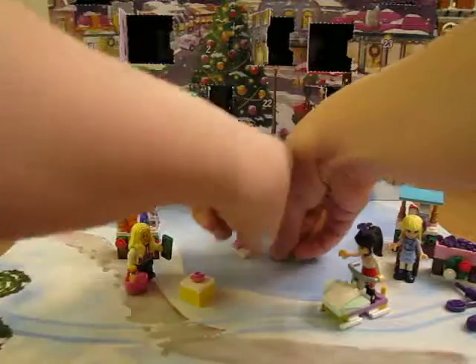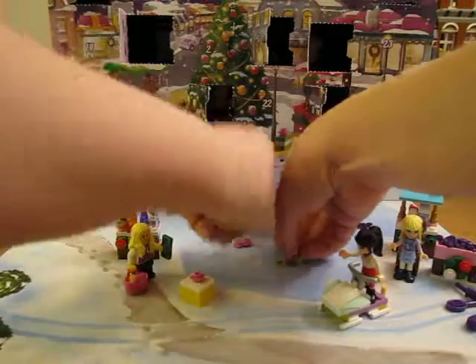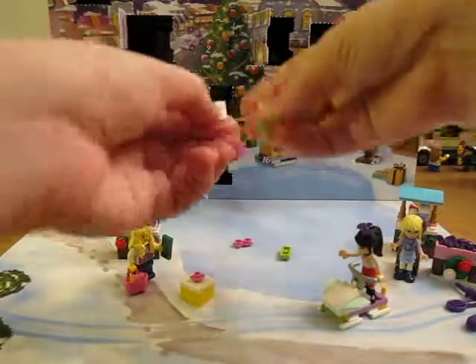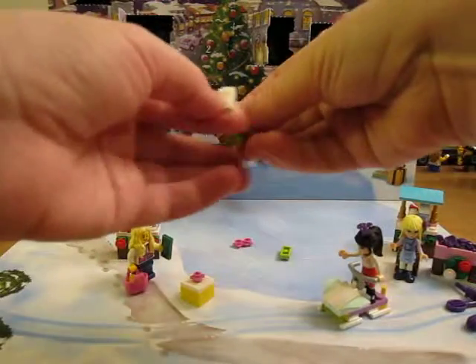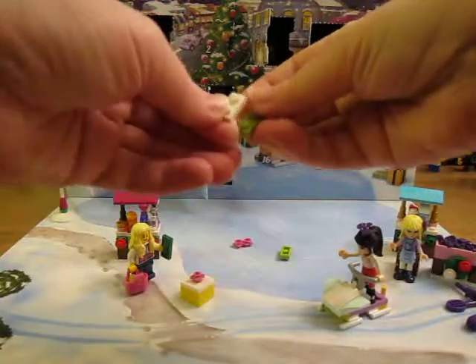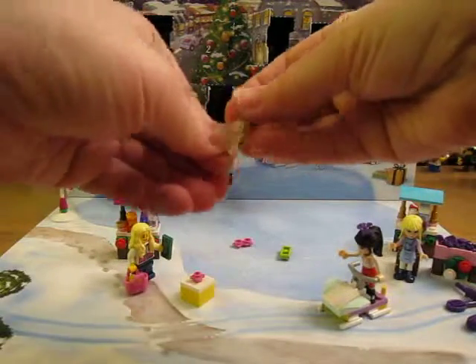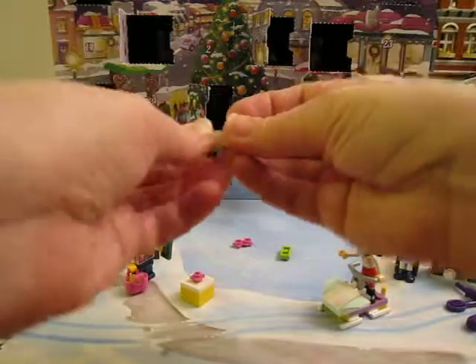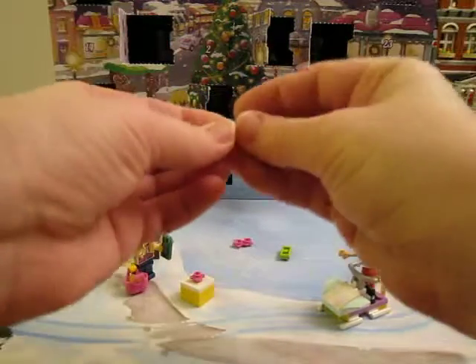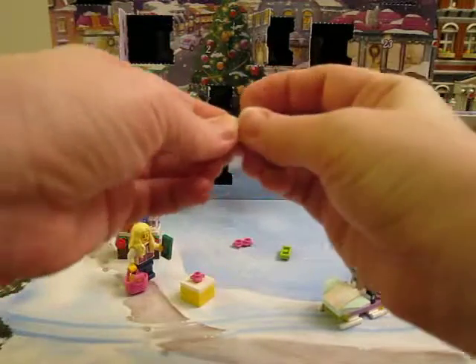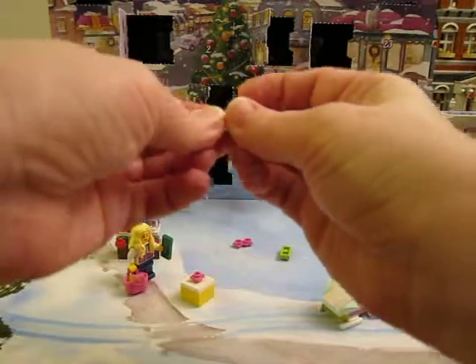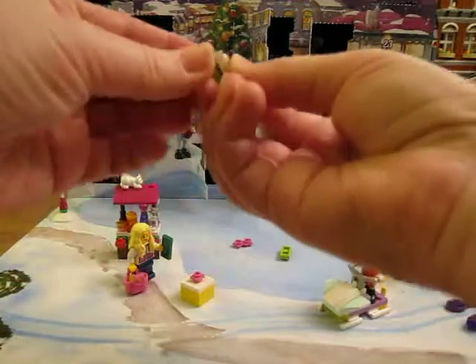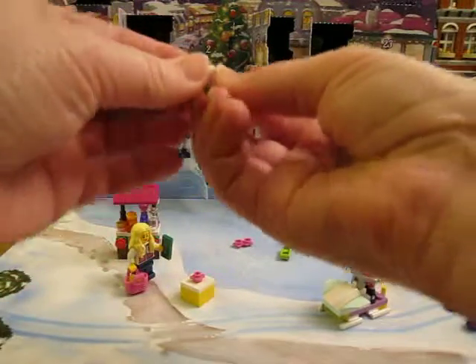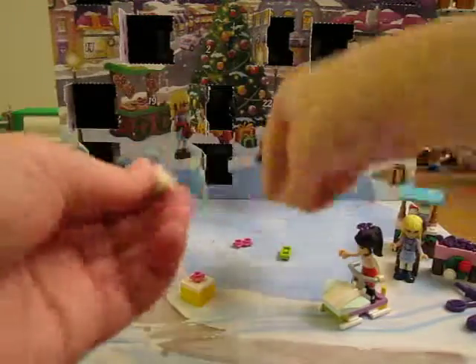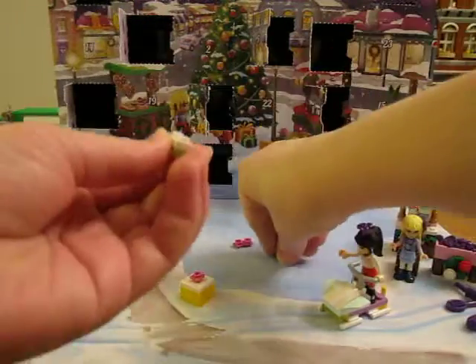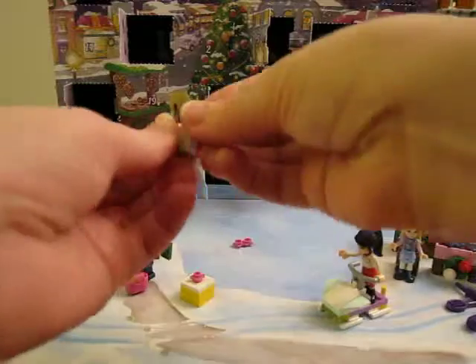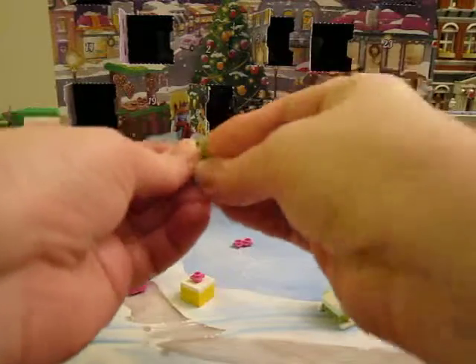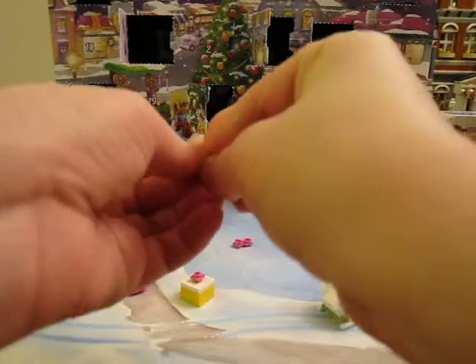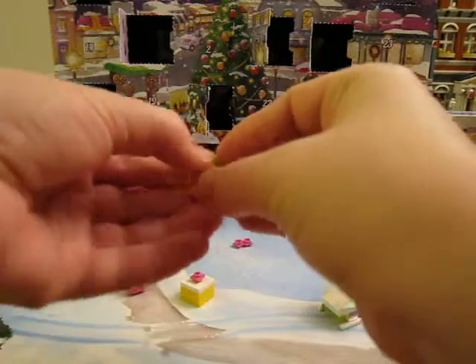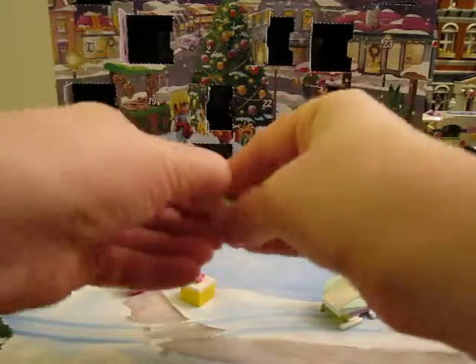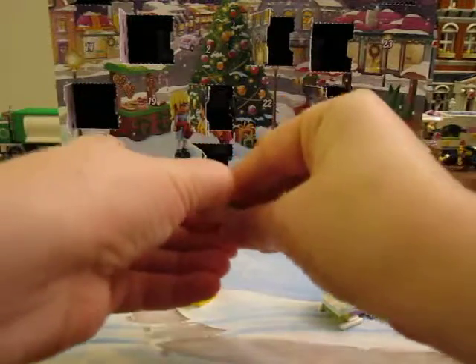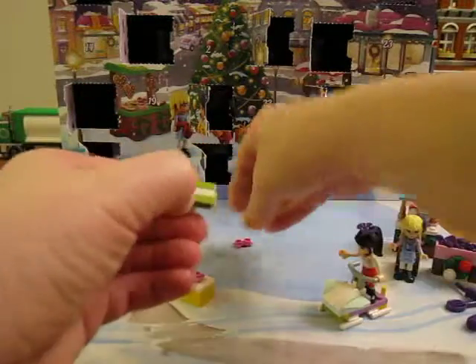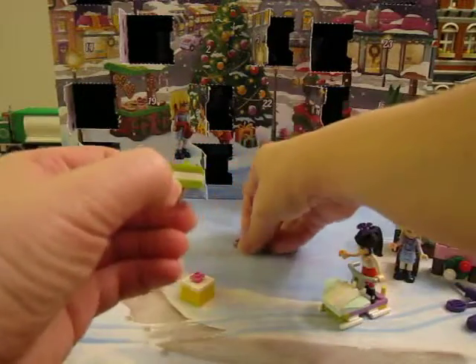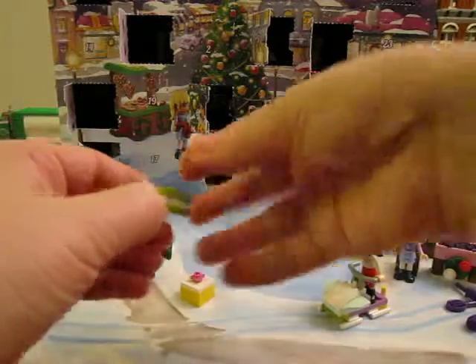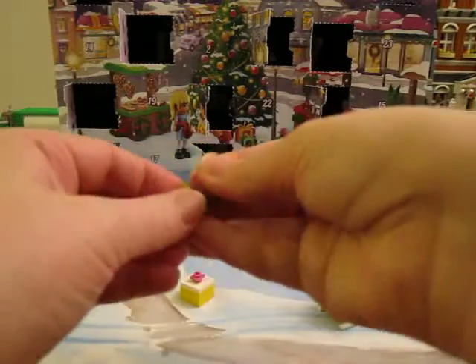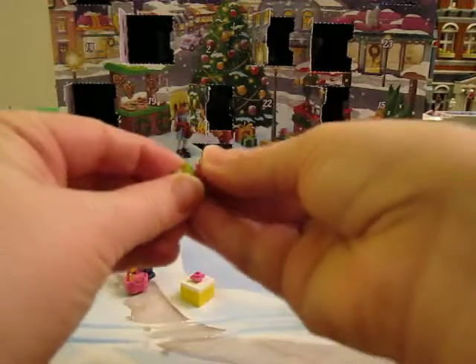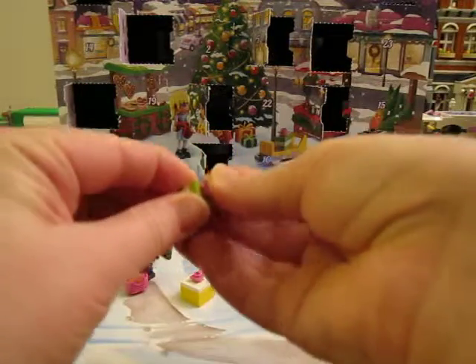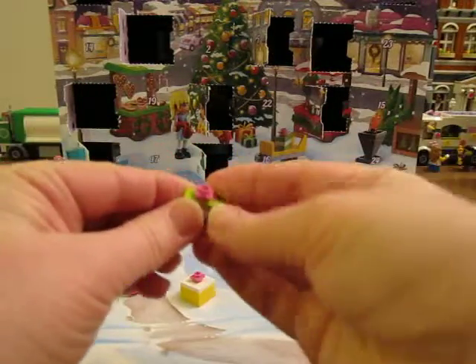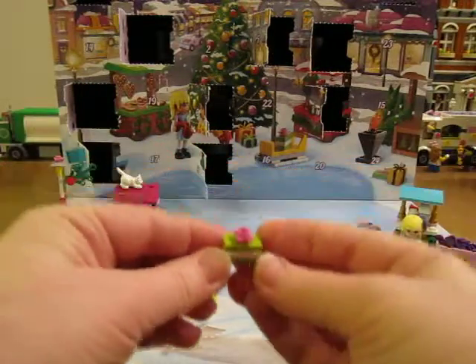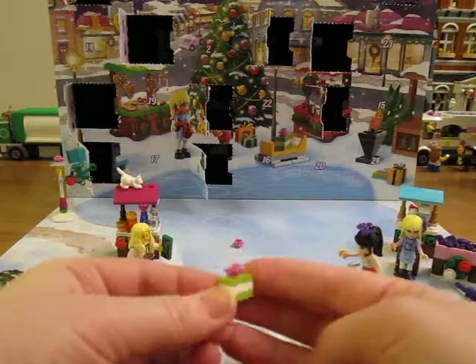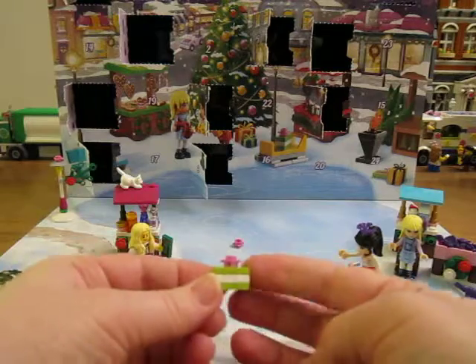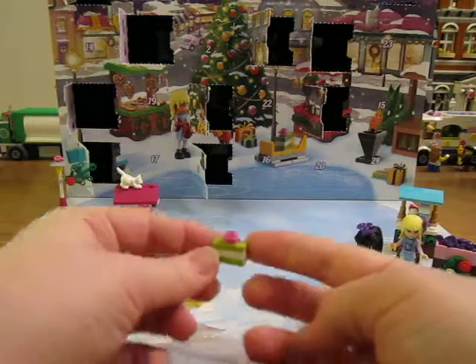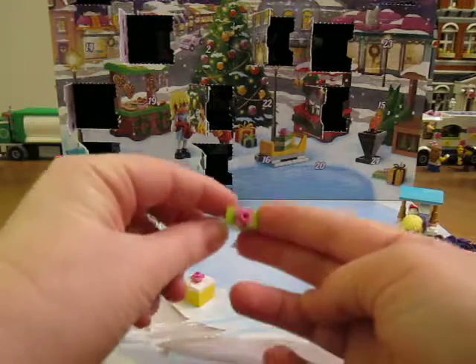This one: green plate, white plate, green jumper plate, and one of these on top. There's the other present.